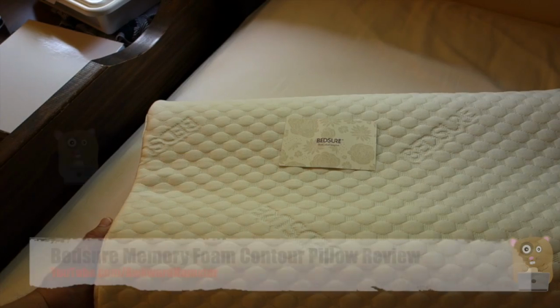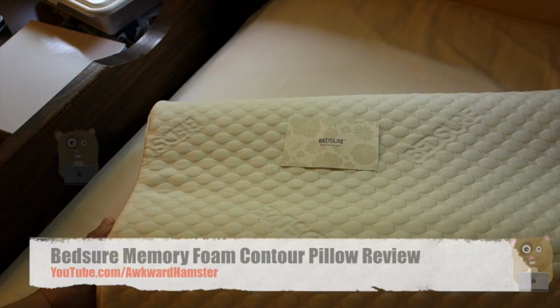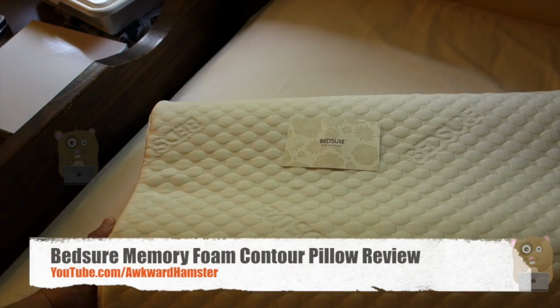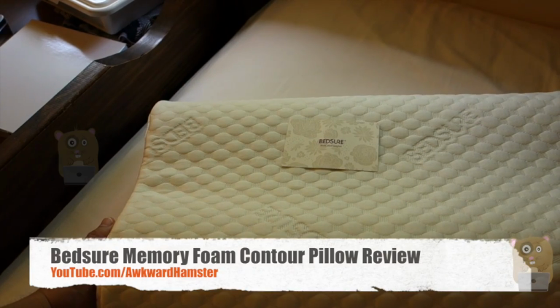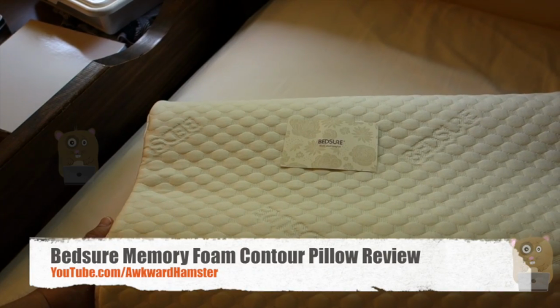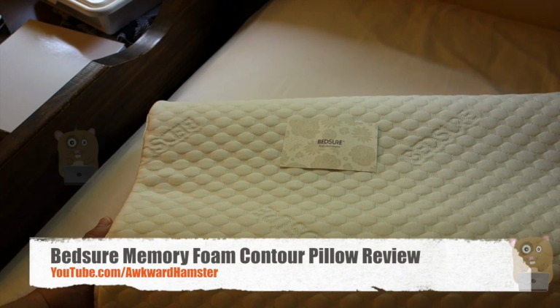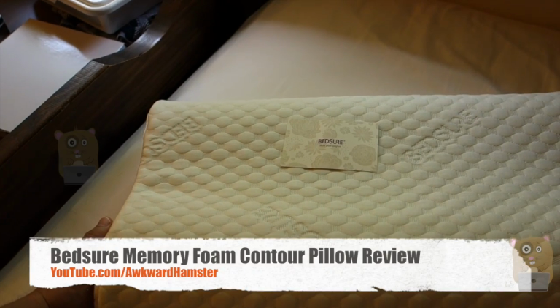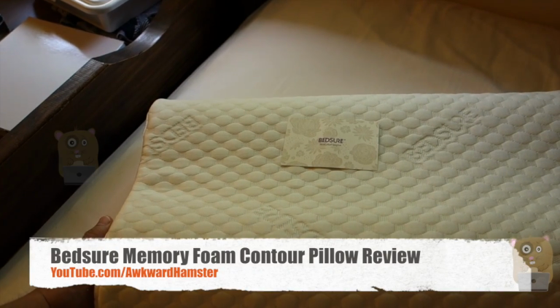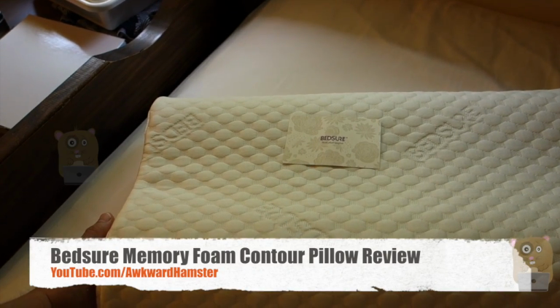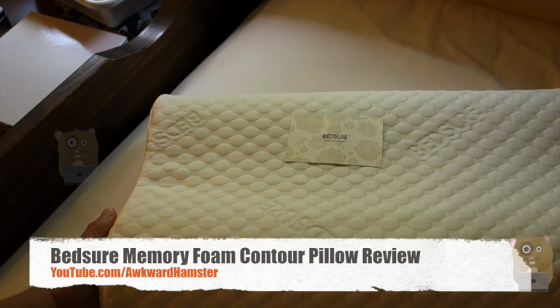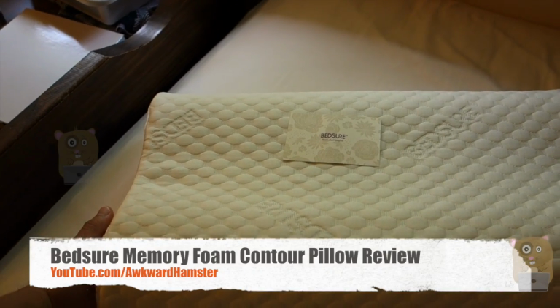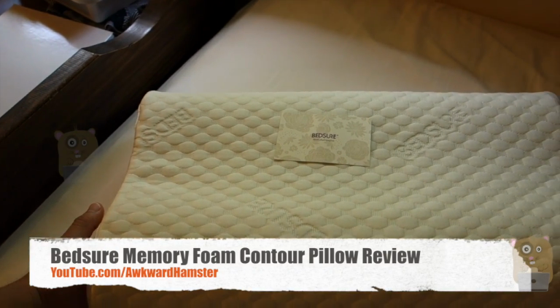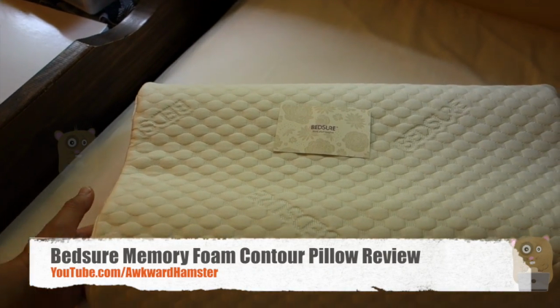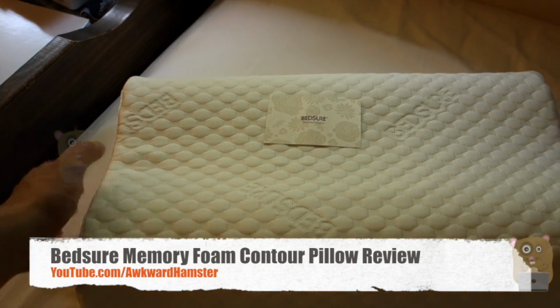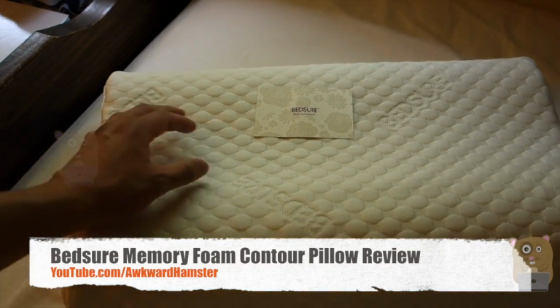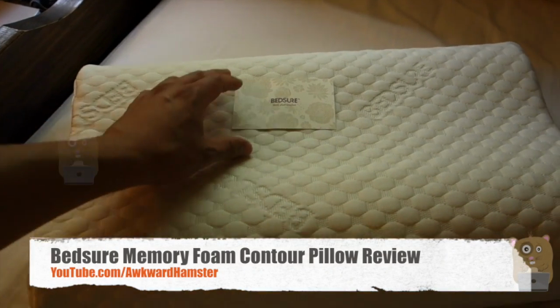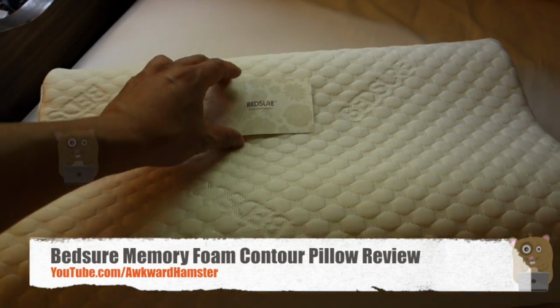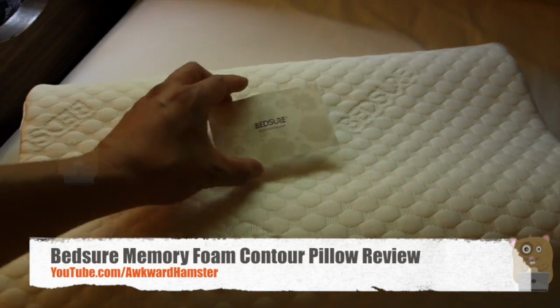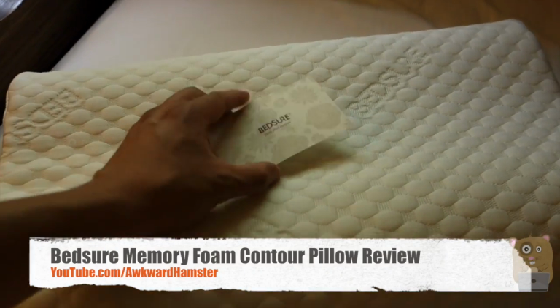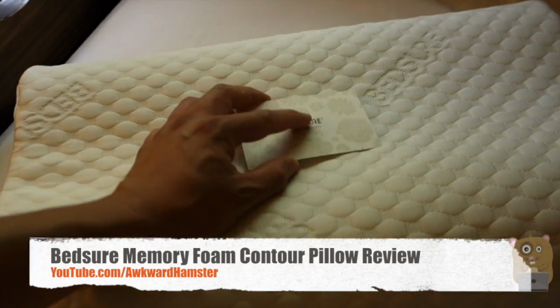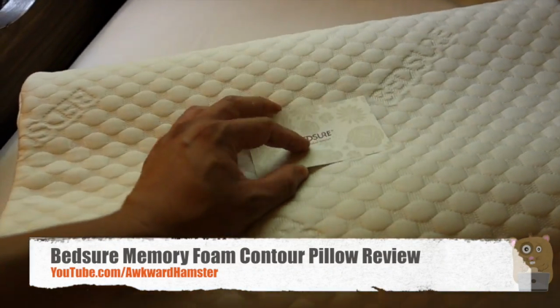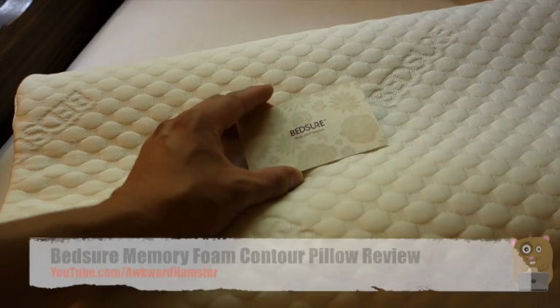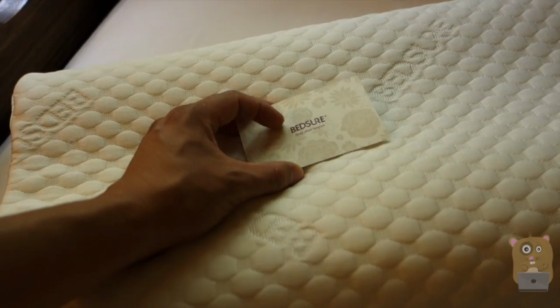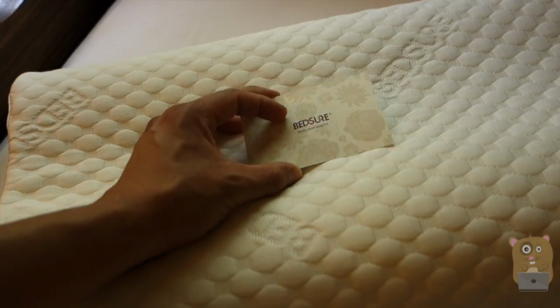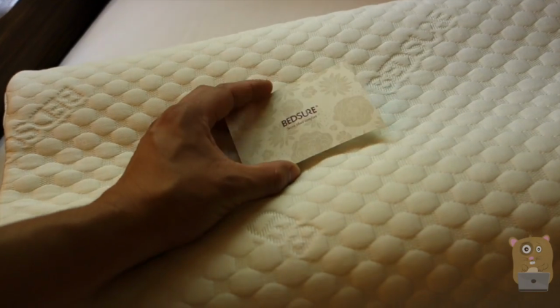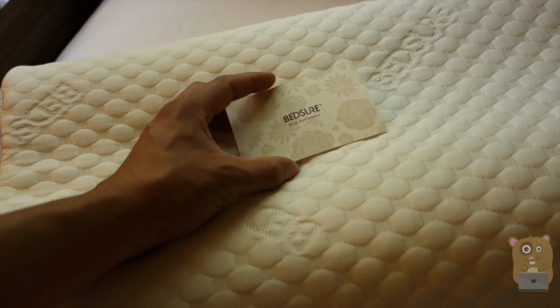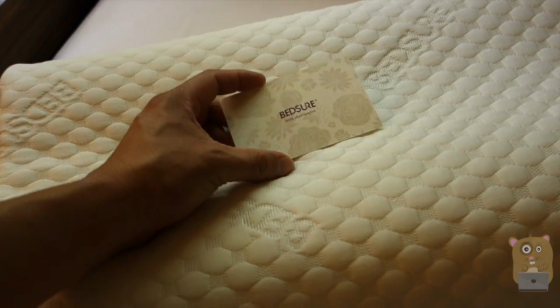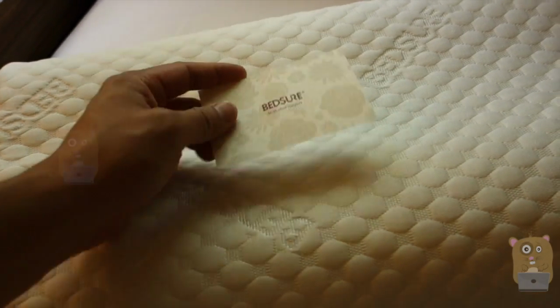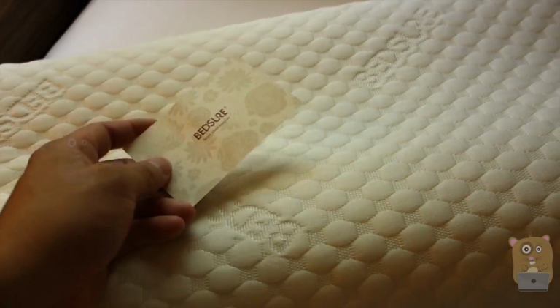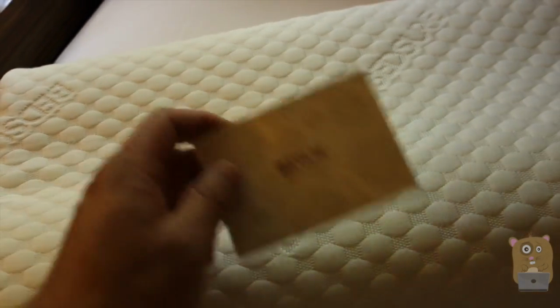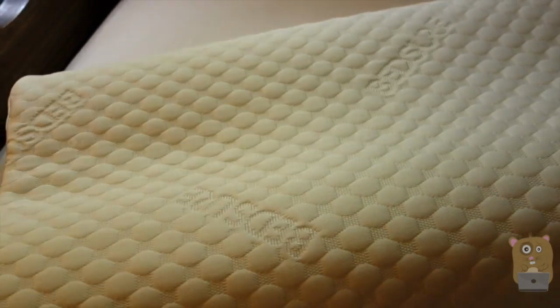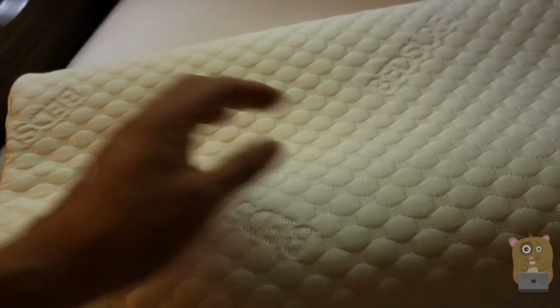Hi, welcome to Hoka Amster. Today I'll be reviewing this Beshore memory foam contour pillow, and this cost roughly $25 on Amazon. I got a discount.